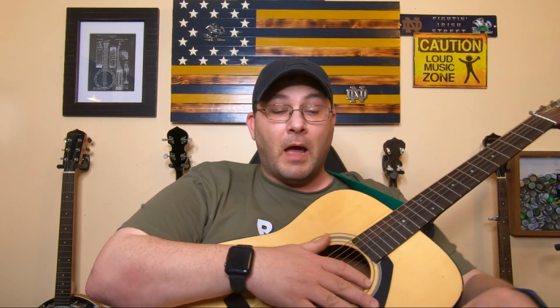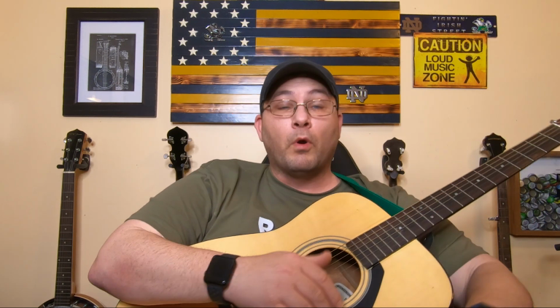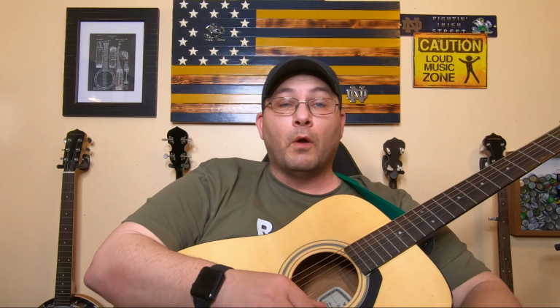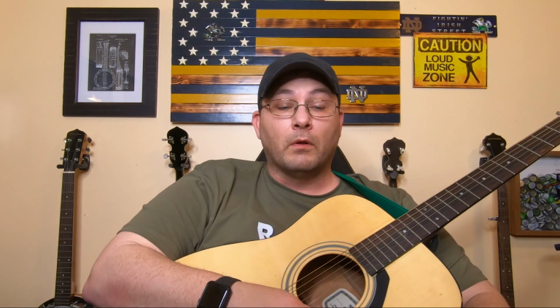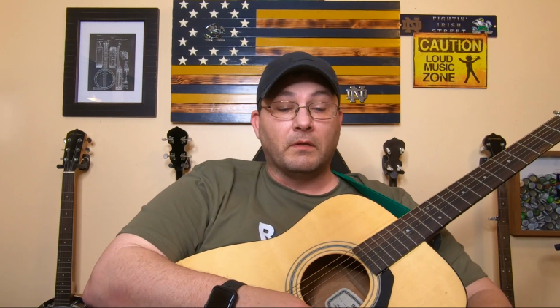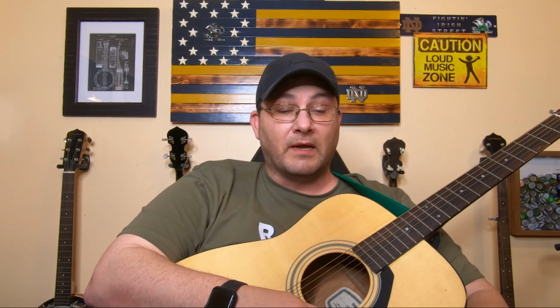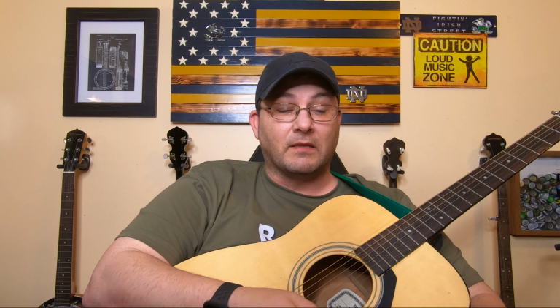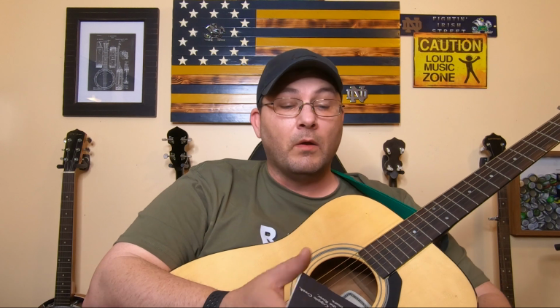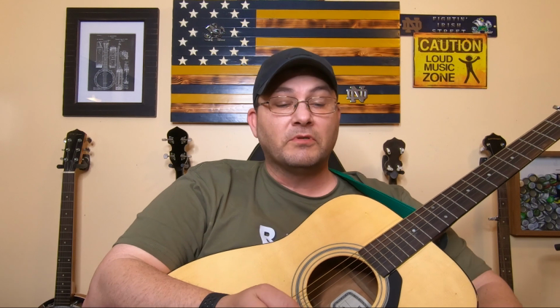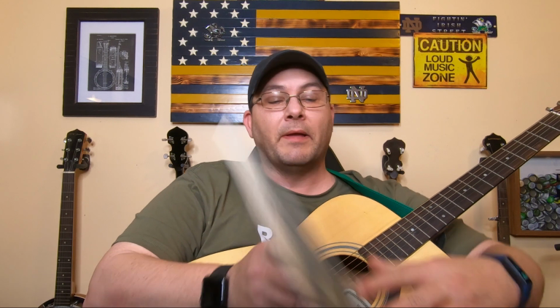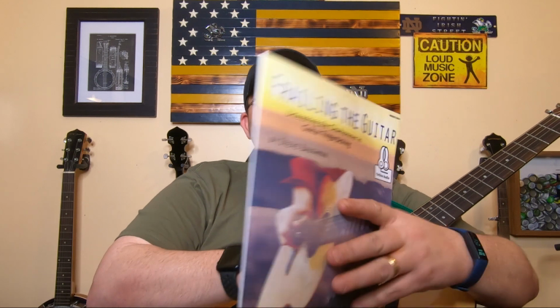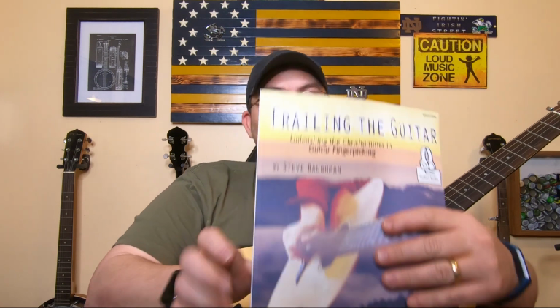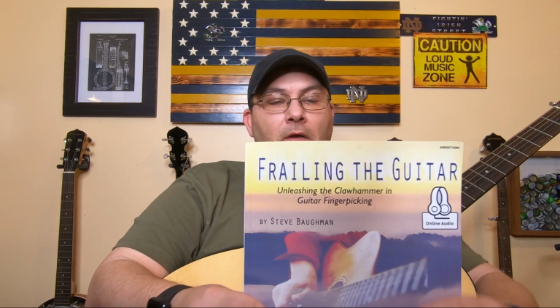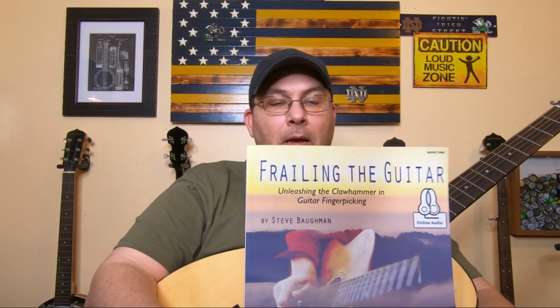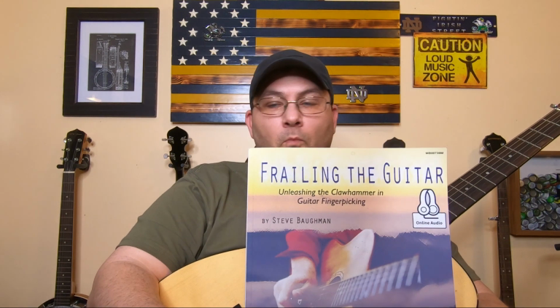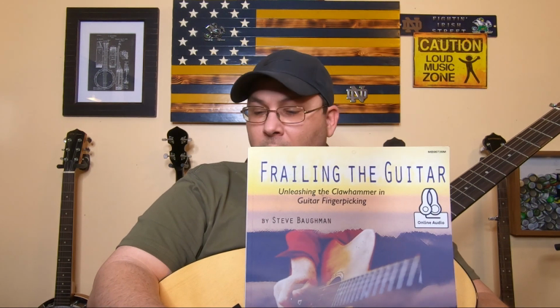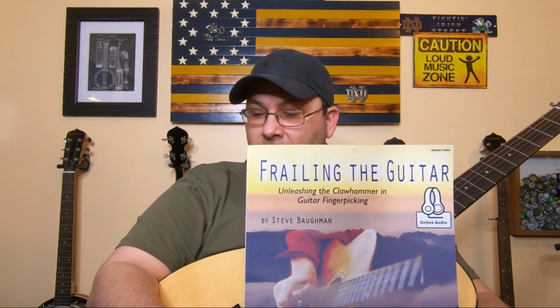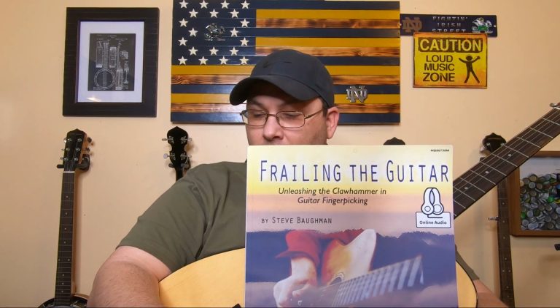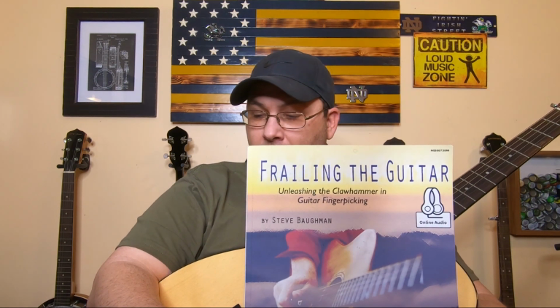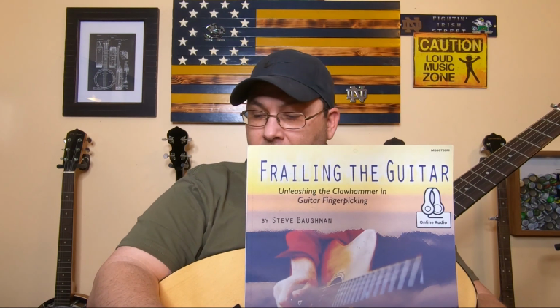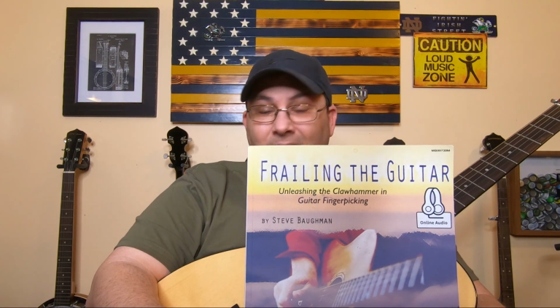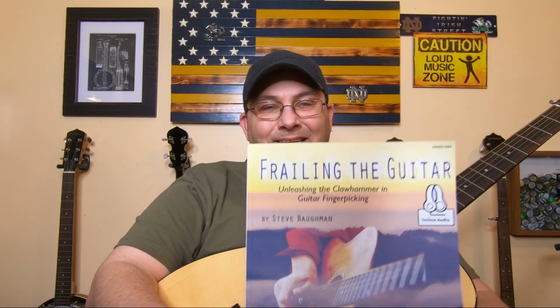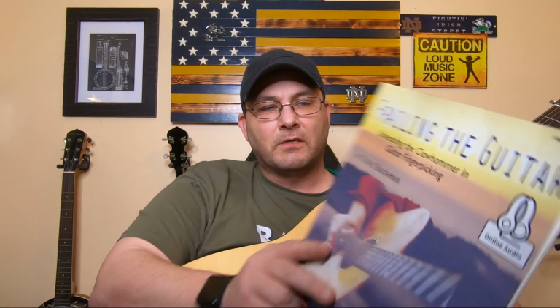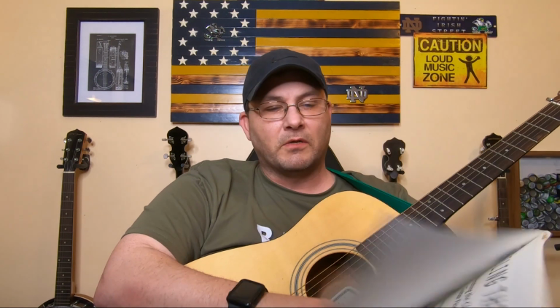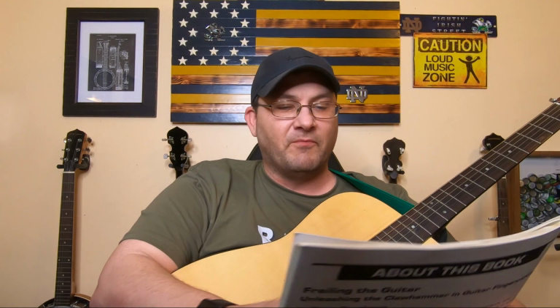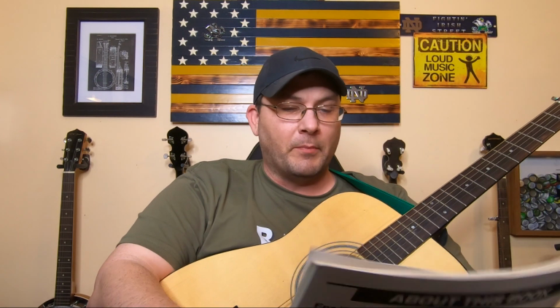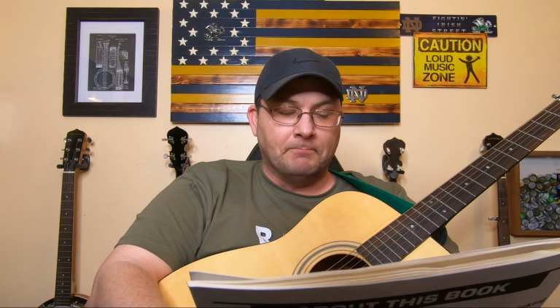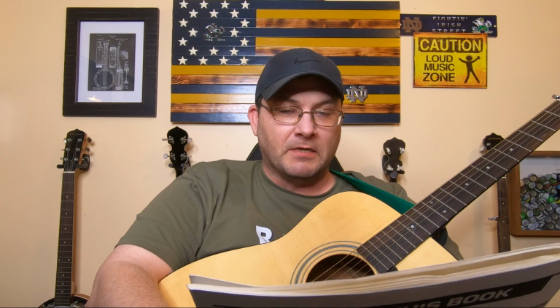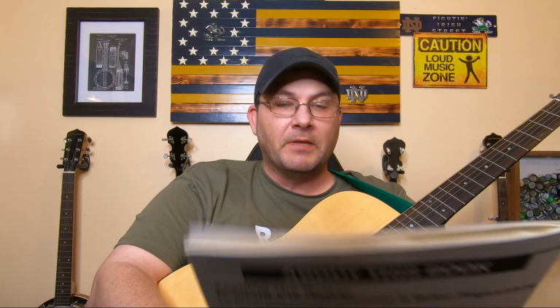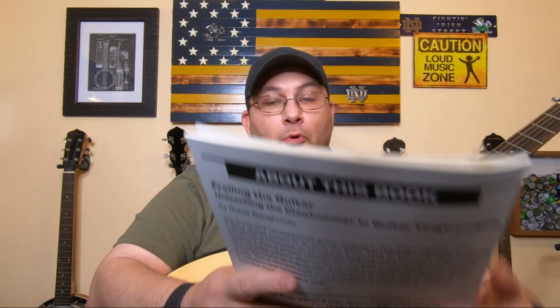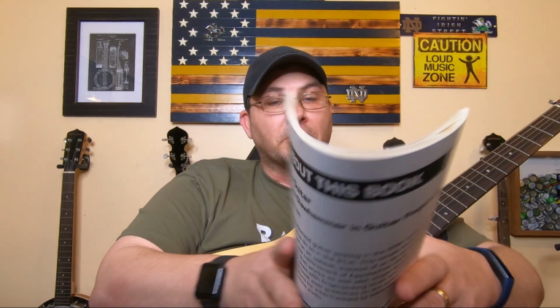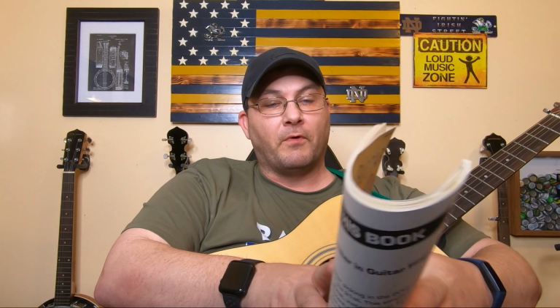I'm working on learning the Clawhammer style banjo. I'm working with this book right here — it's called Frailing the Guitar by Steve Bauman, and it's been pretty good so far.